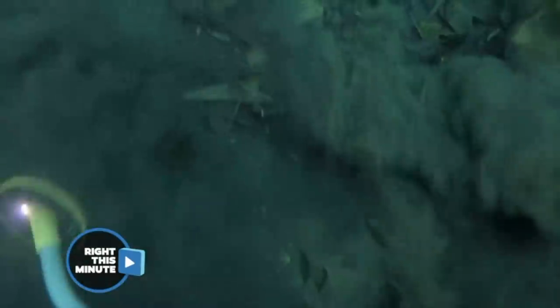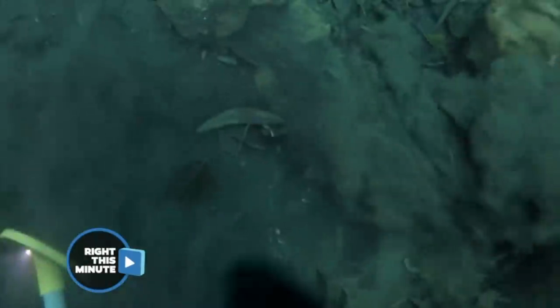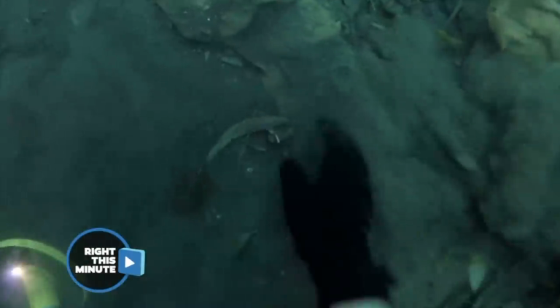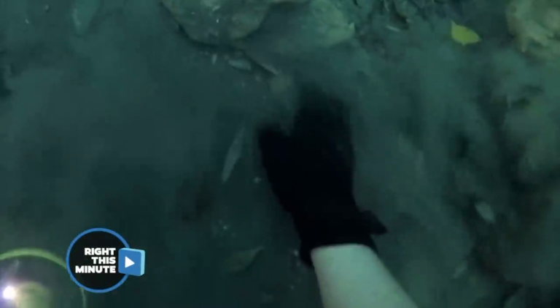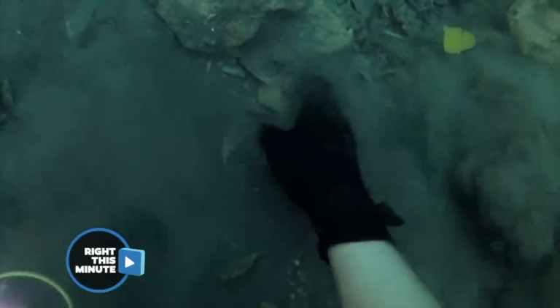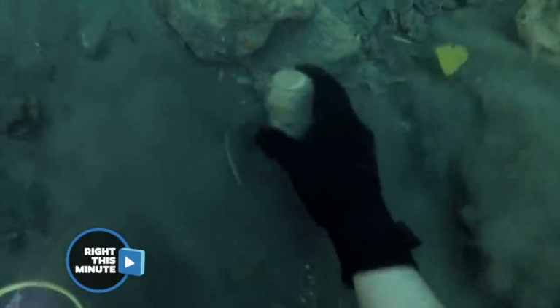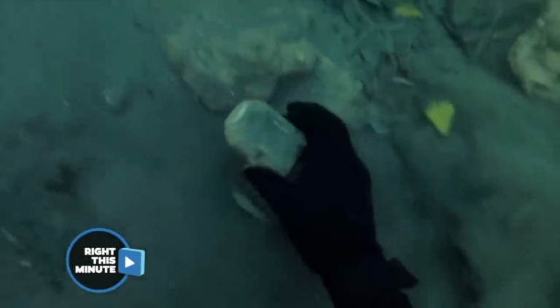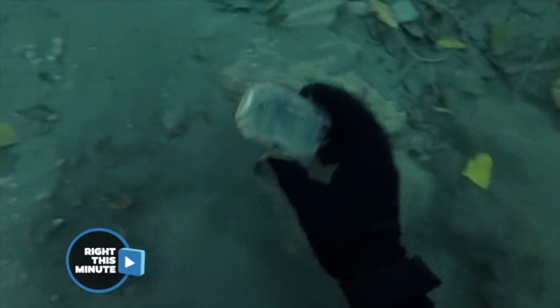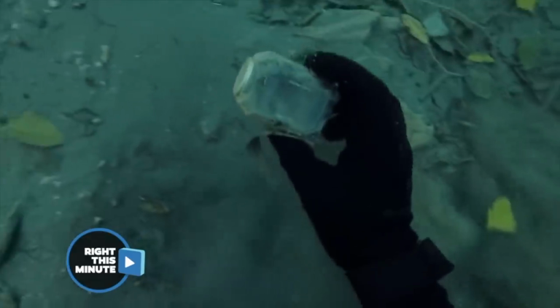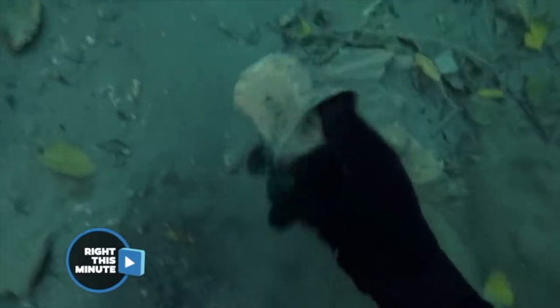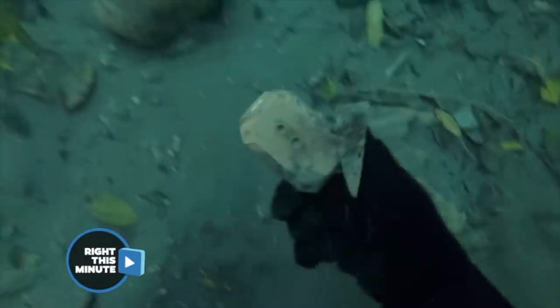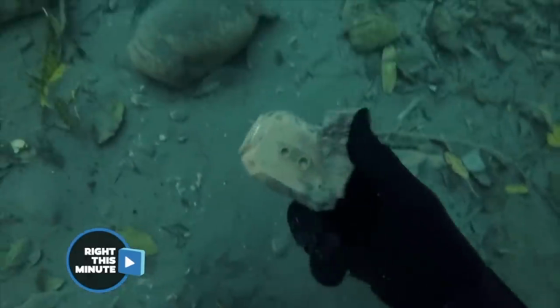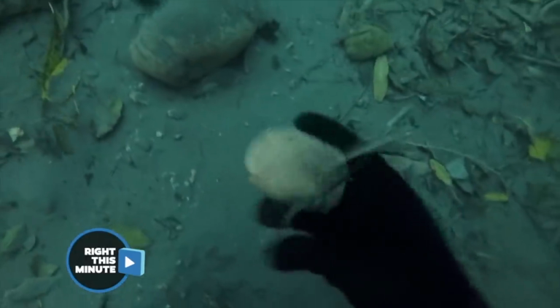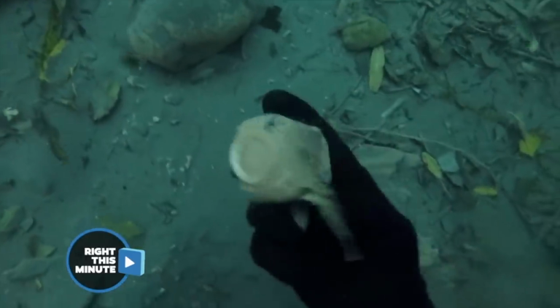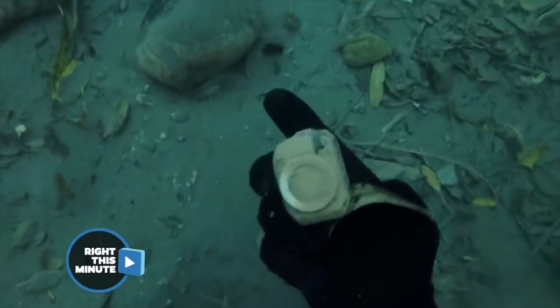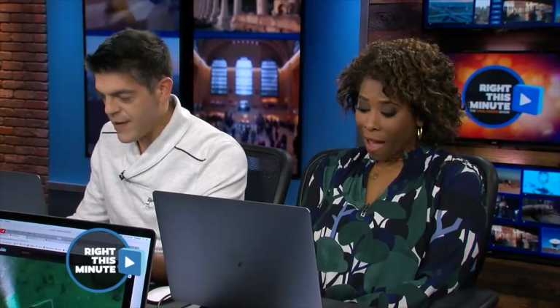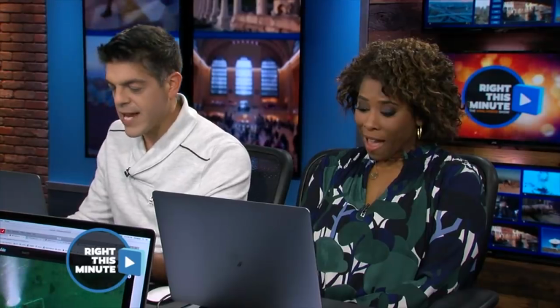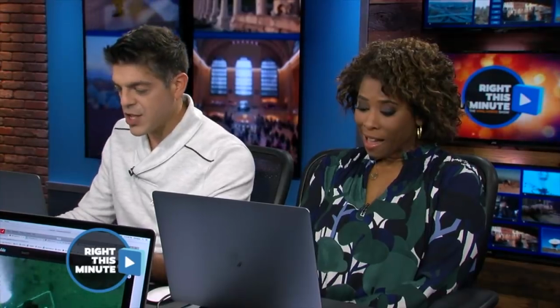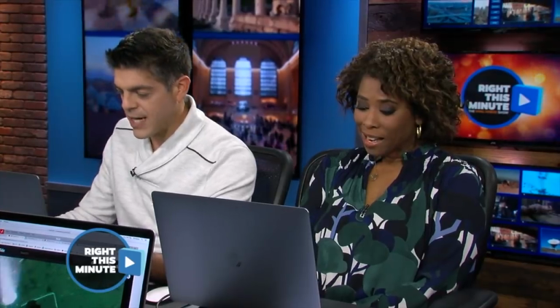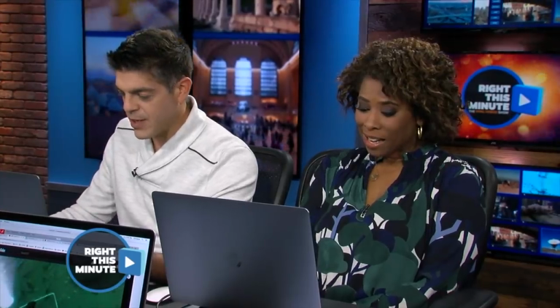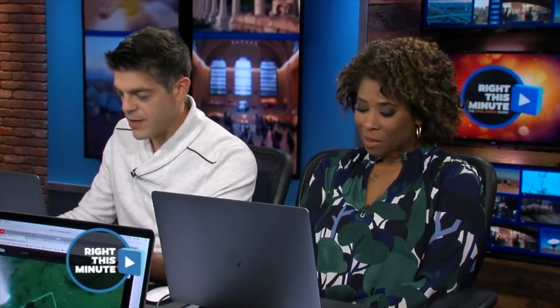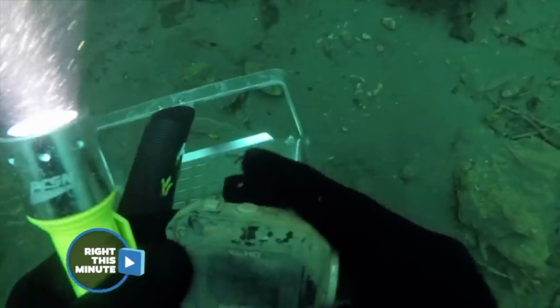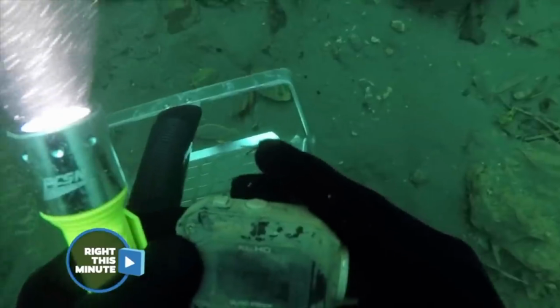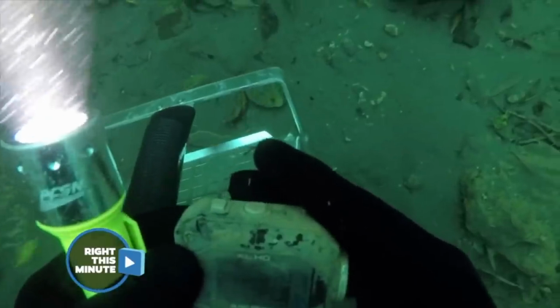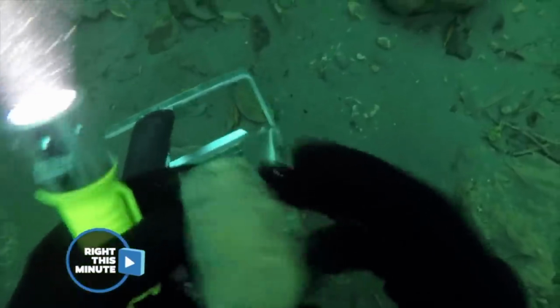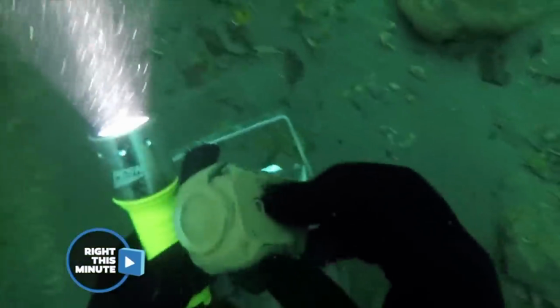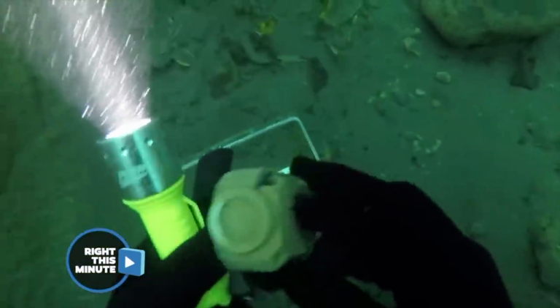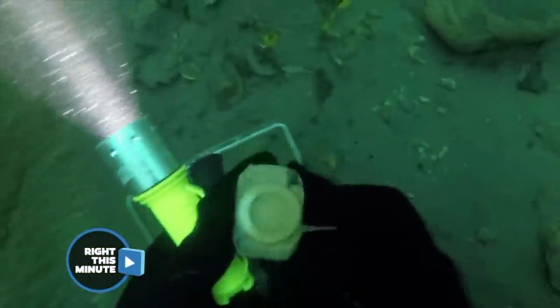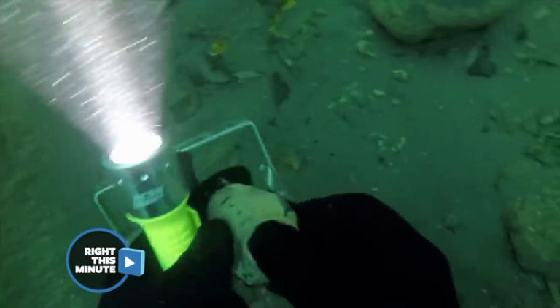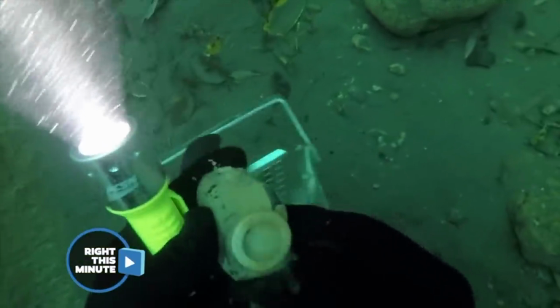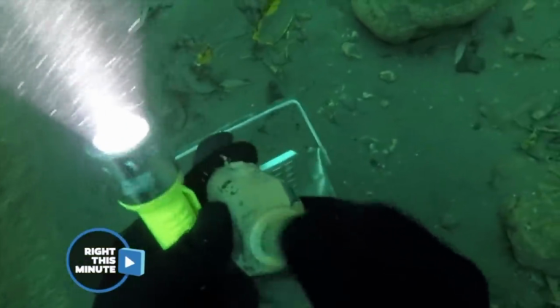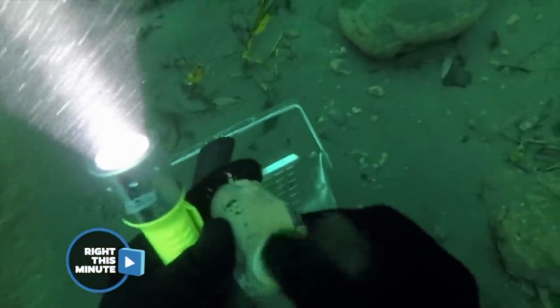But it gets better. There's a camera — he found an action camera under there. It just has a little bit of sediment on it, no big deal, that'll wipe right off.